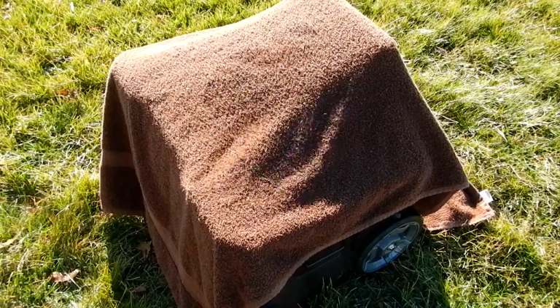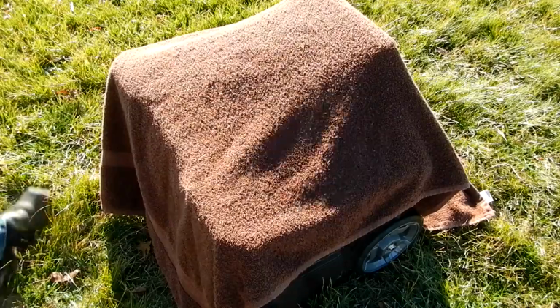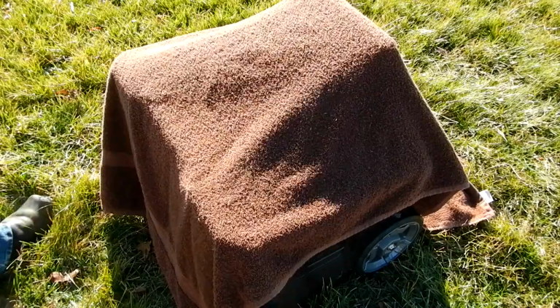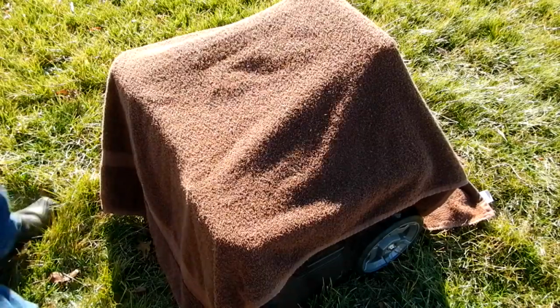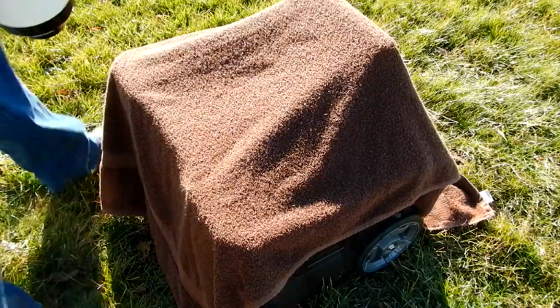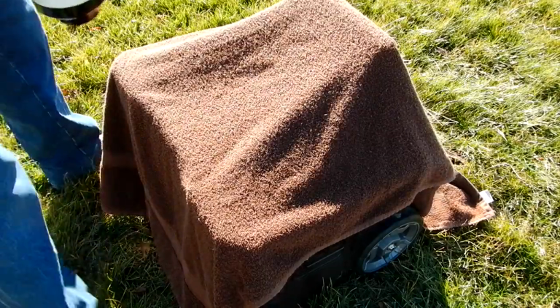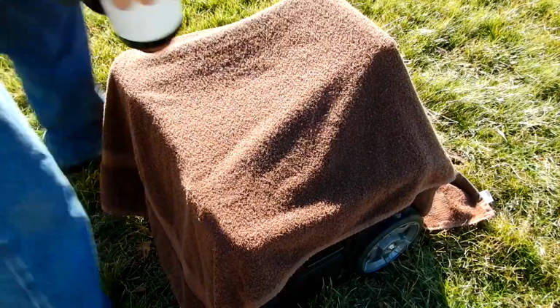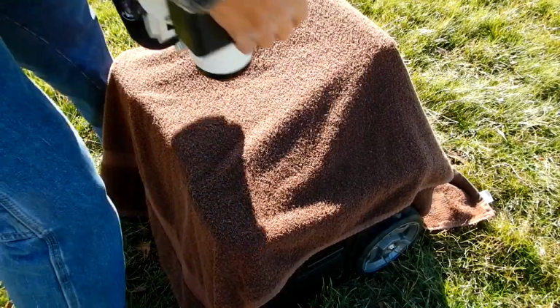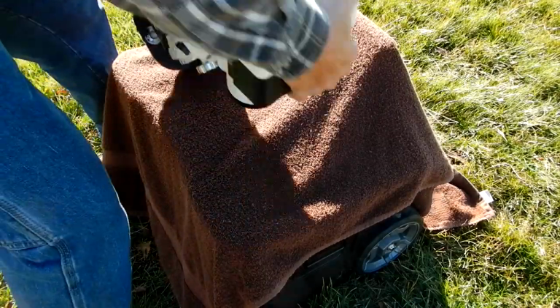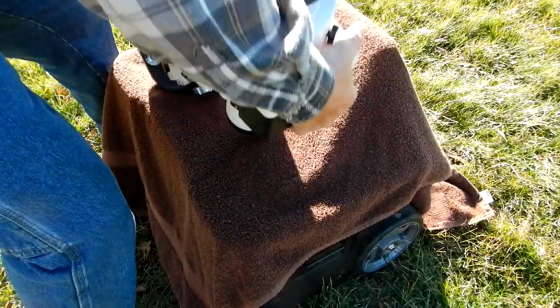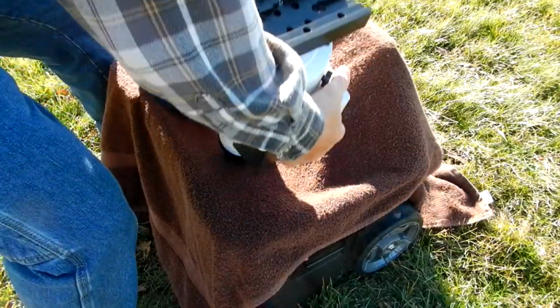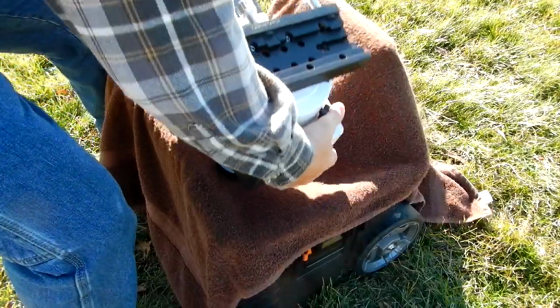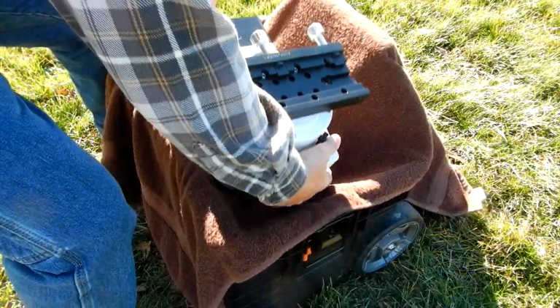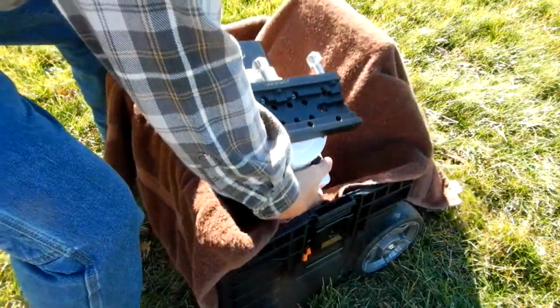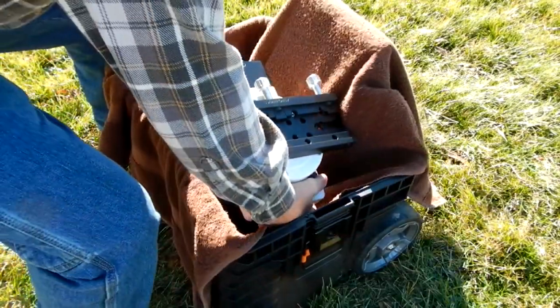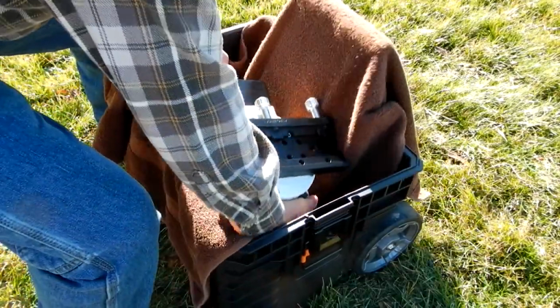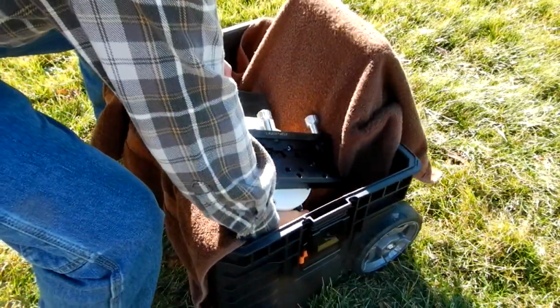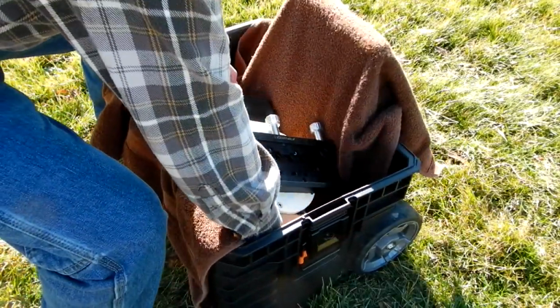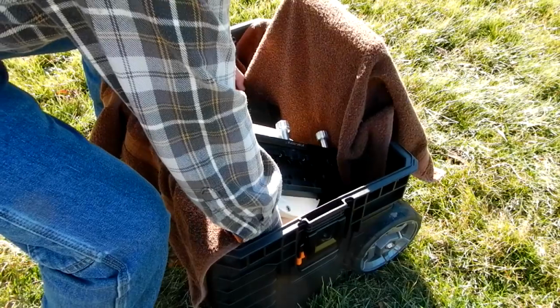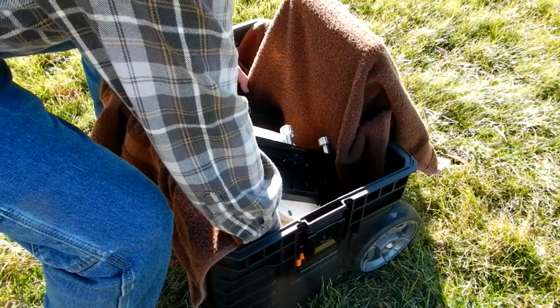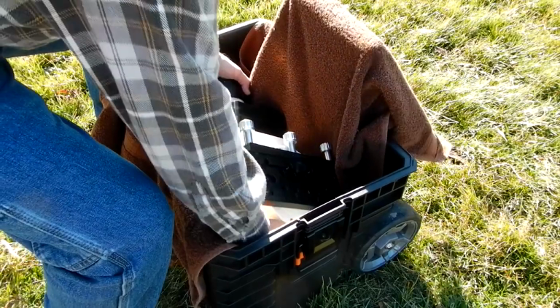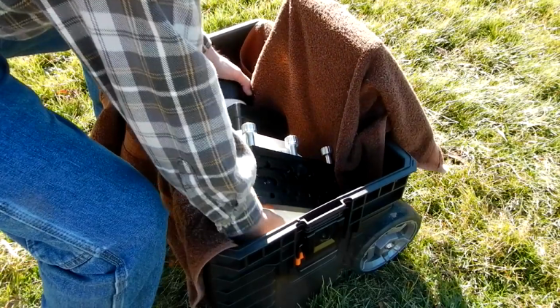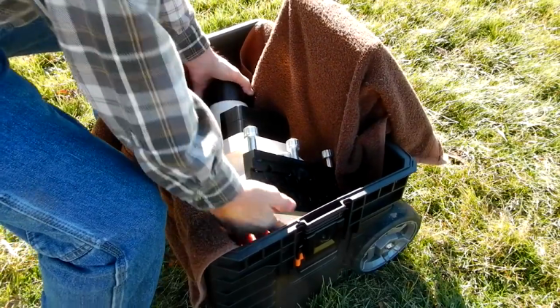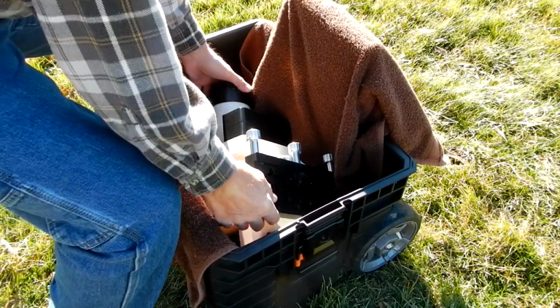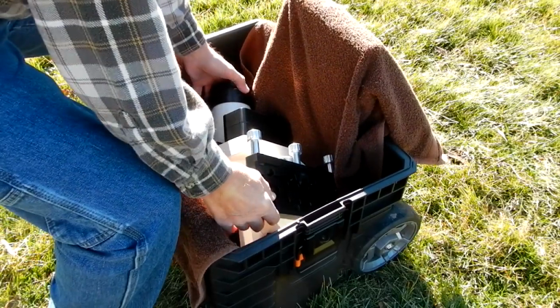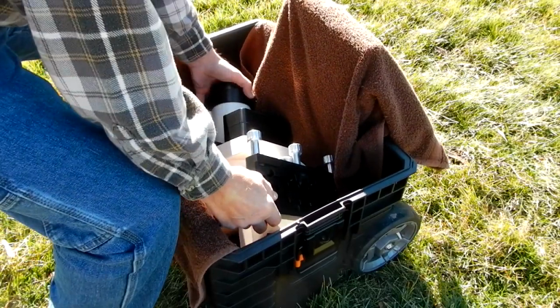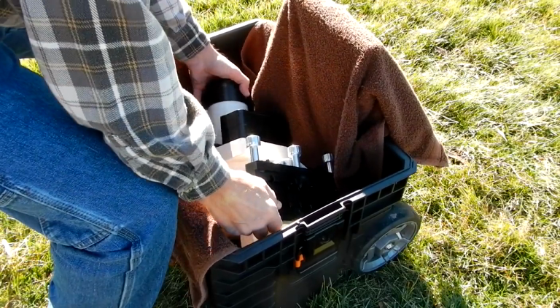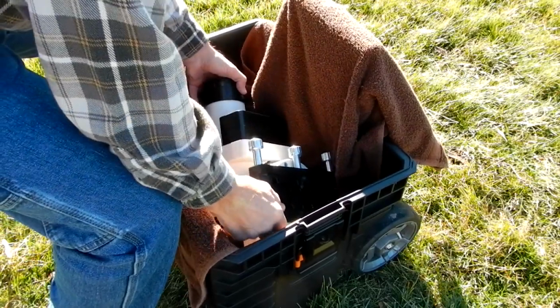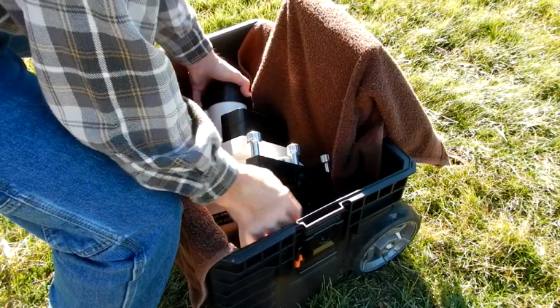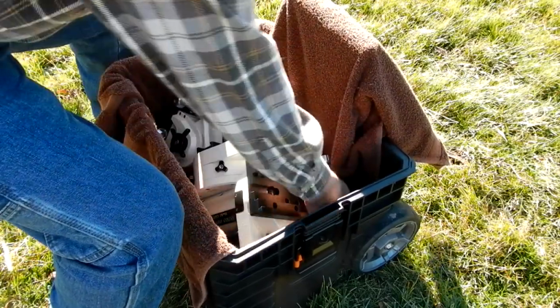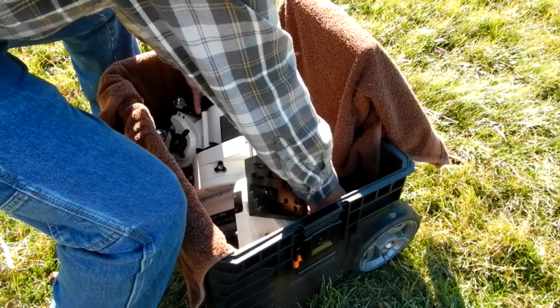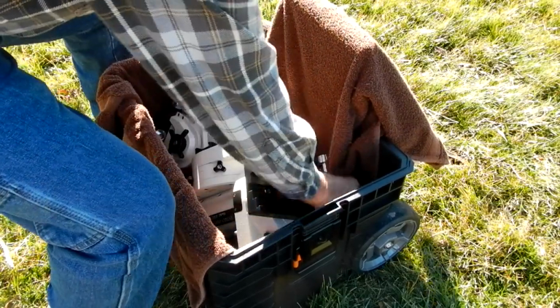I stick it in just like this. As you push it down, it takes the towel with it, which is what you want.